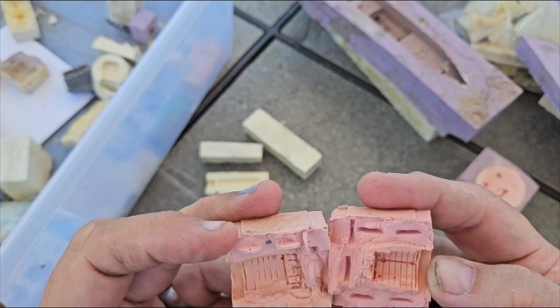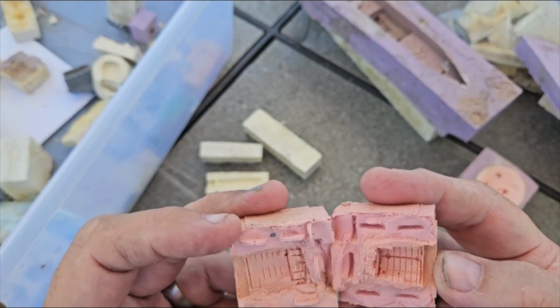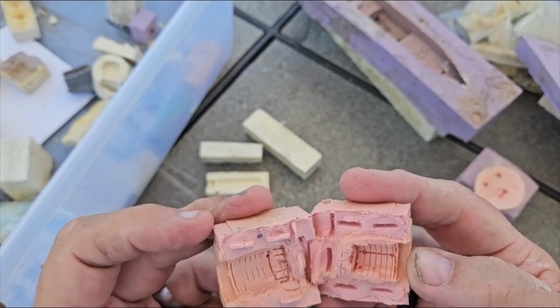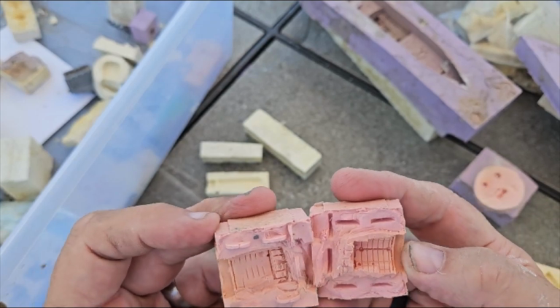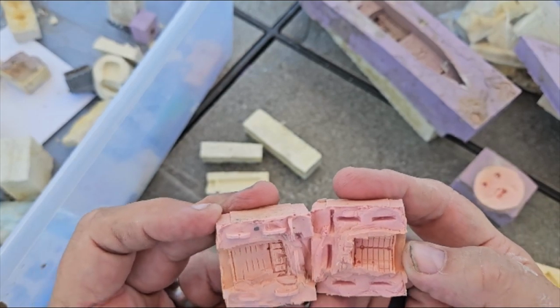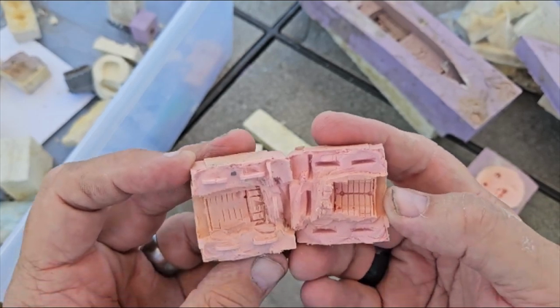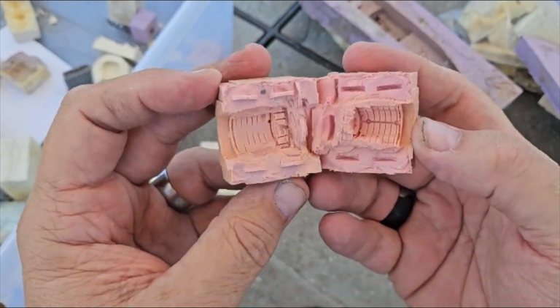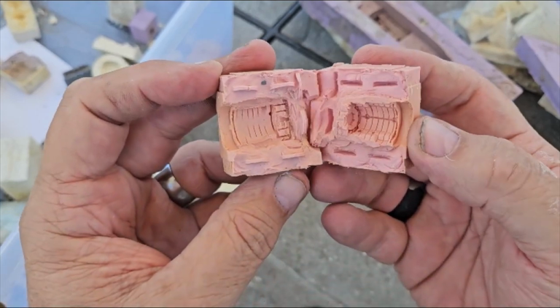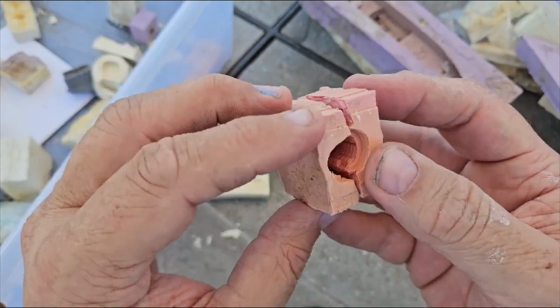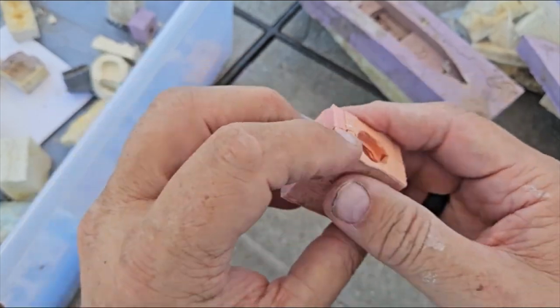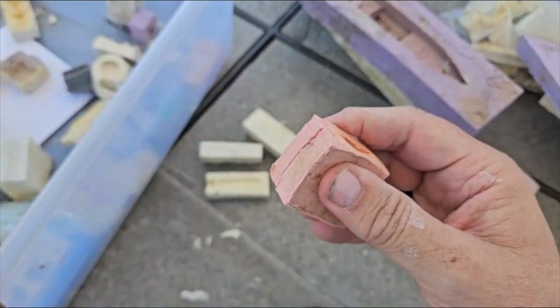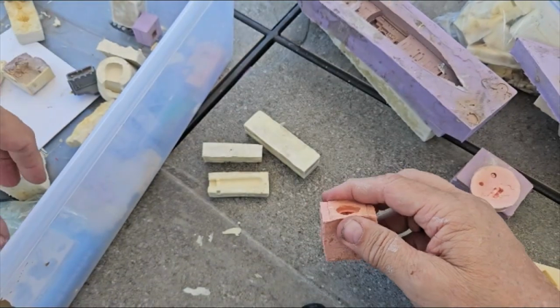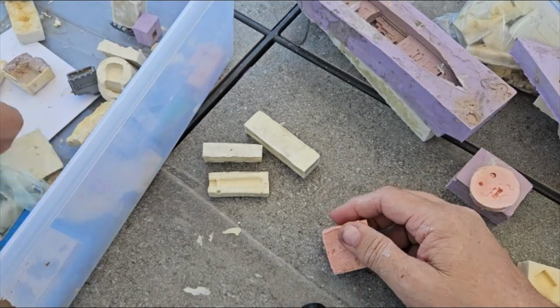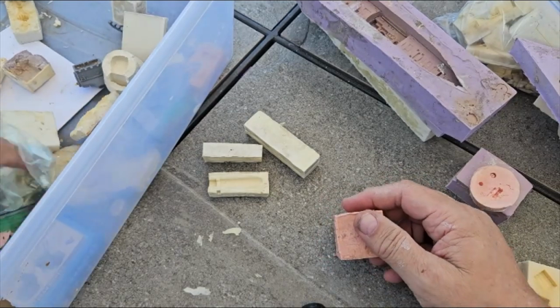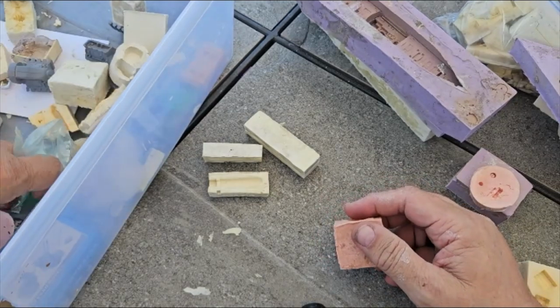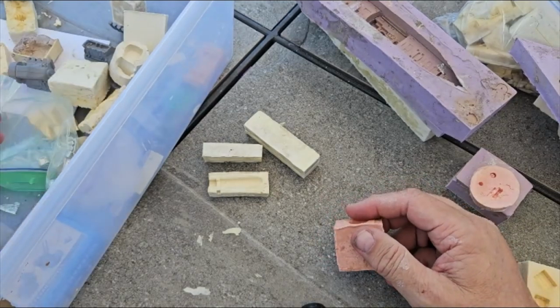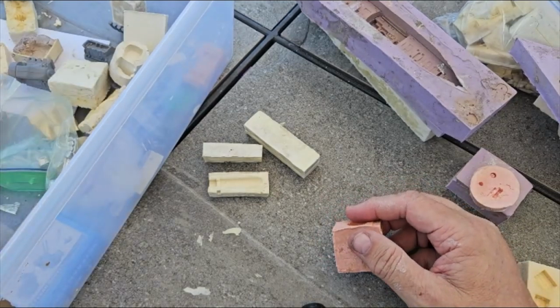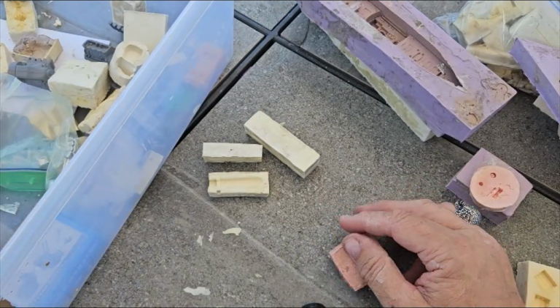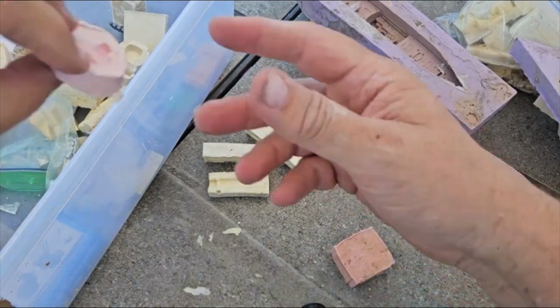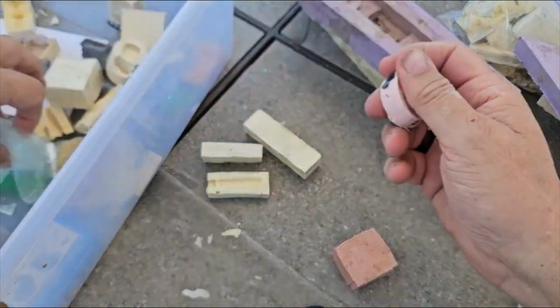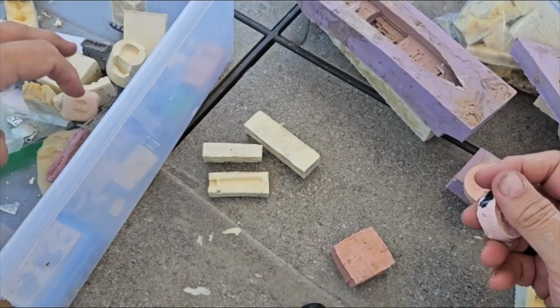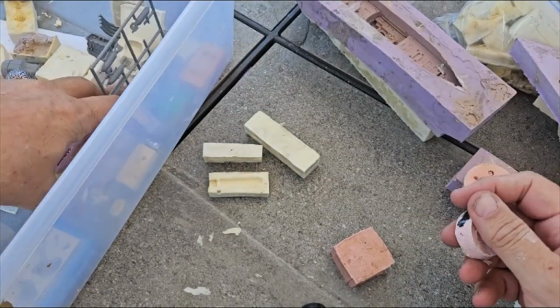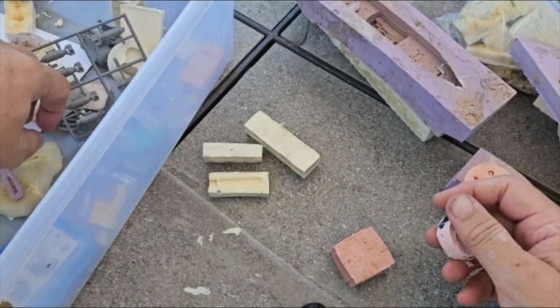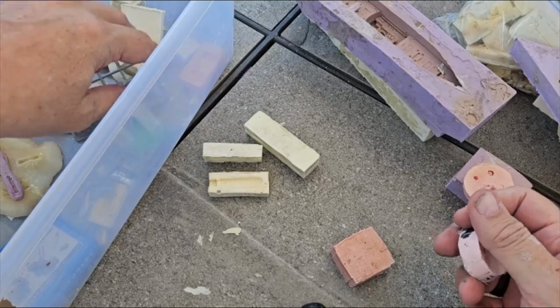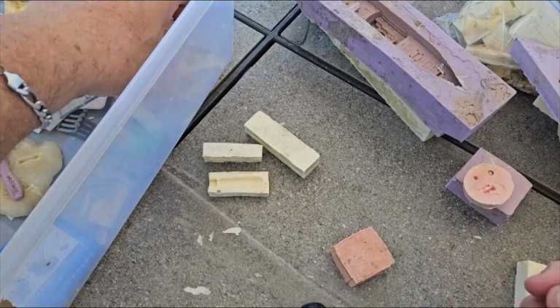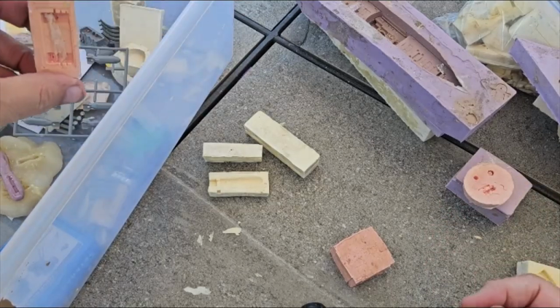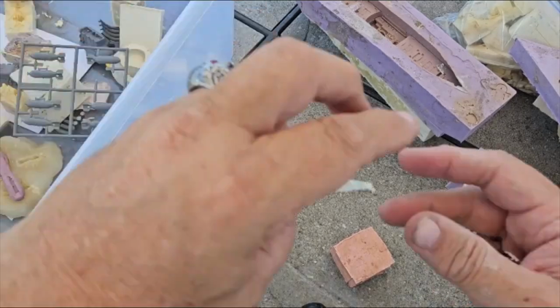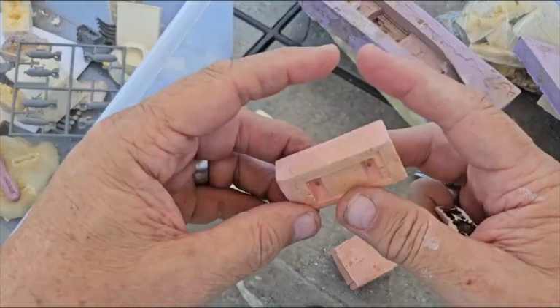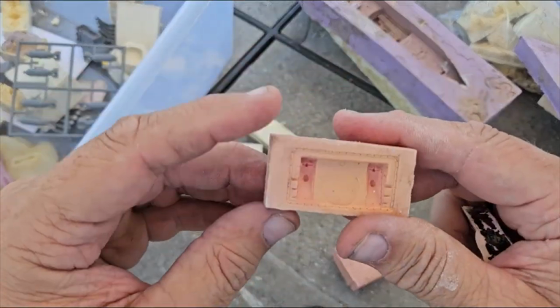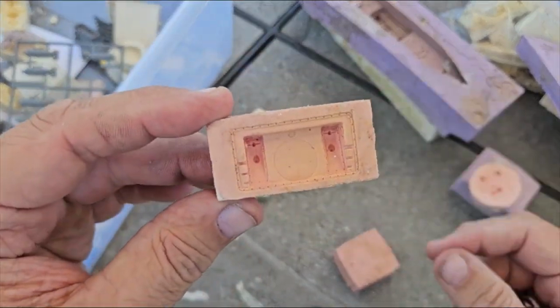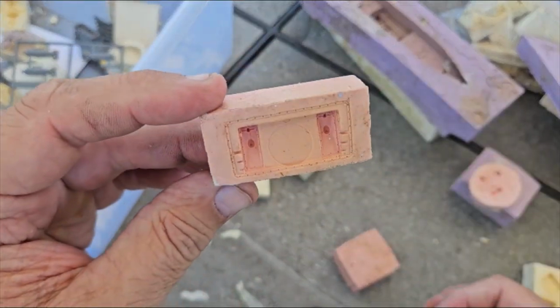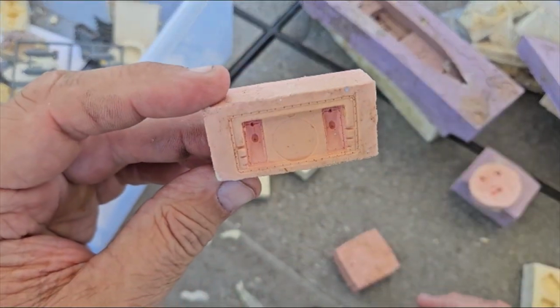Here we have a 1/35 scale transmission for a Sherman. And along with that — here's the radiator for a Sherman.